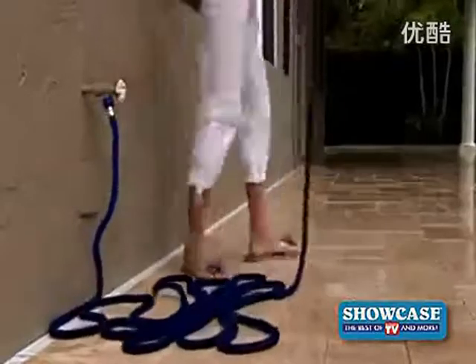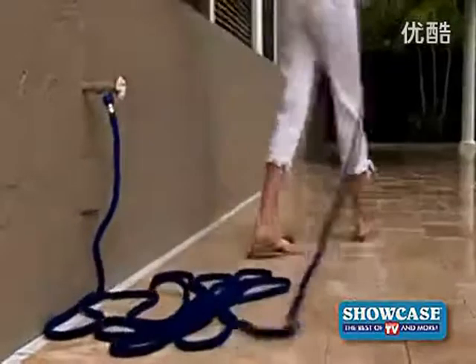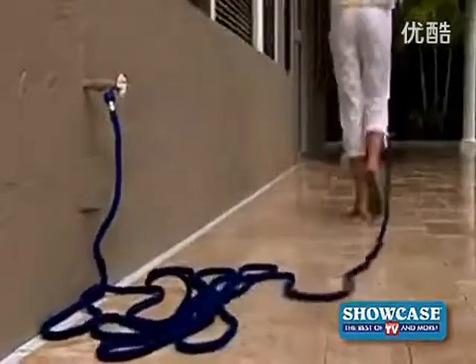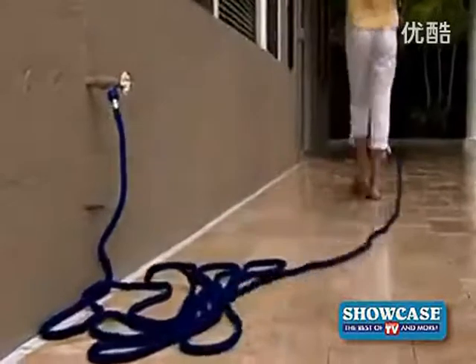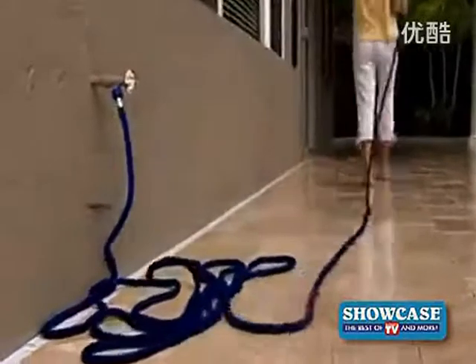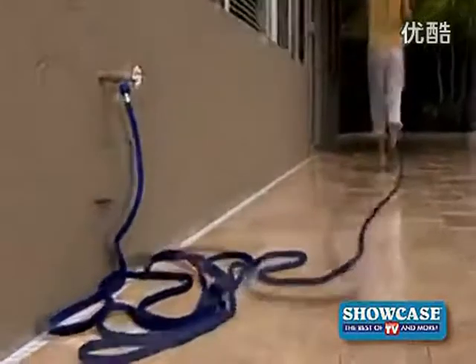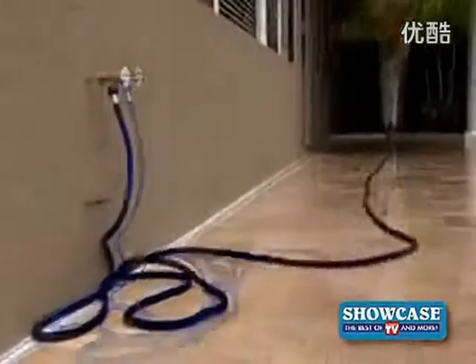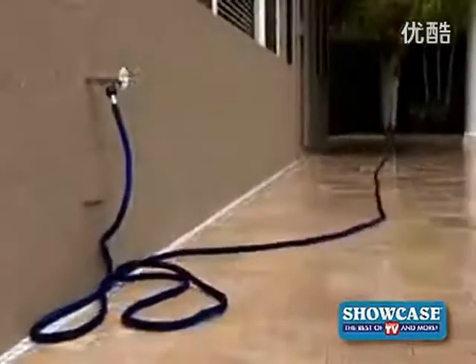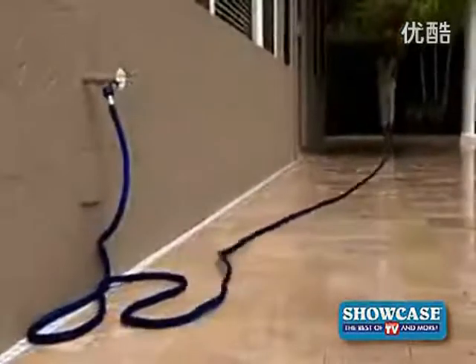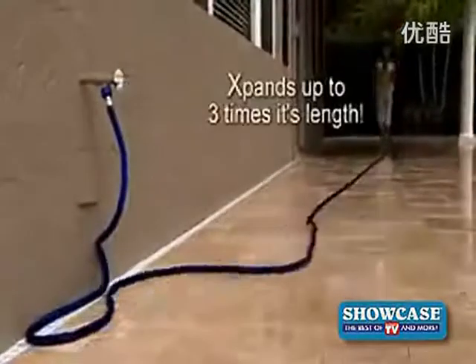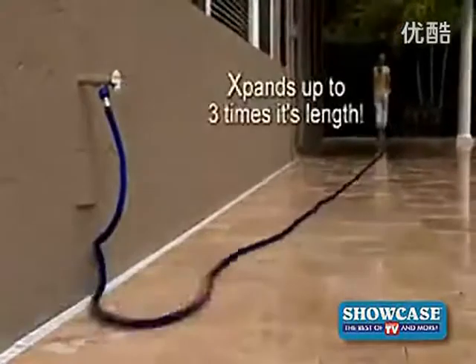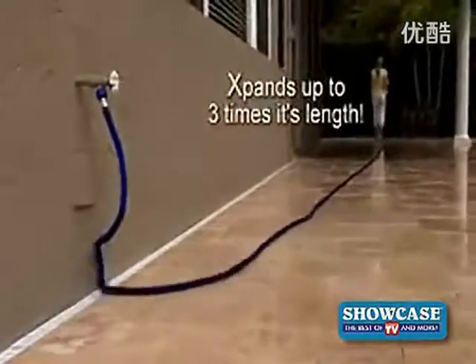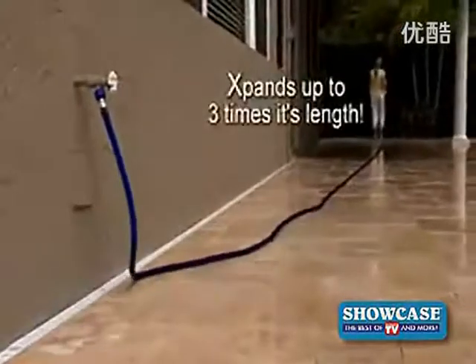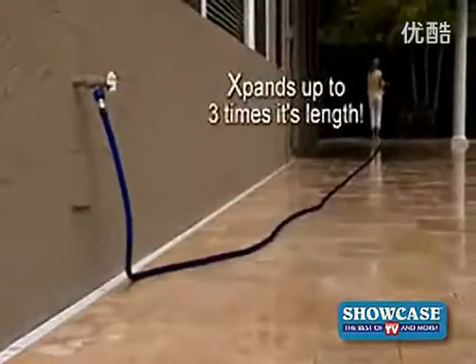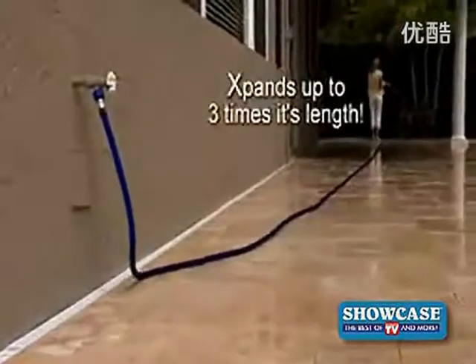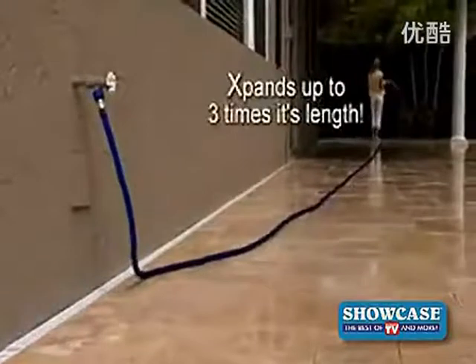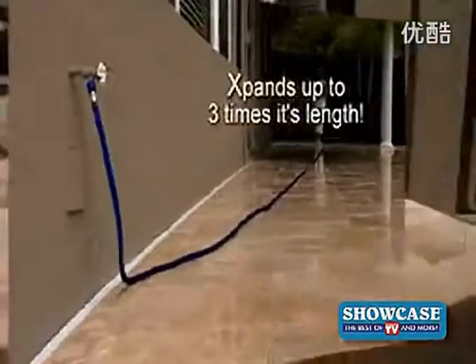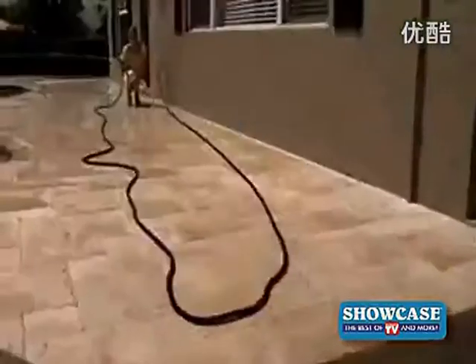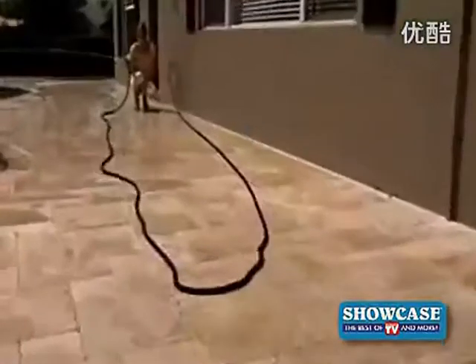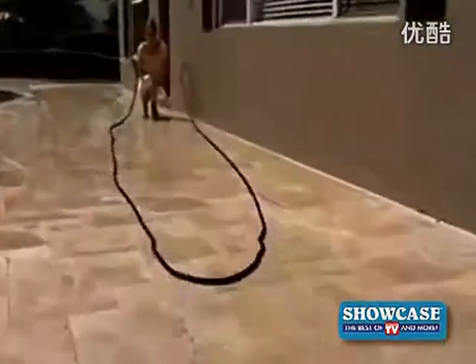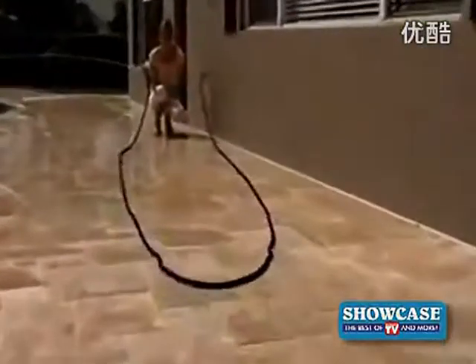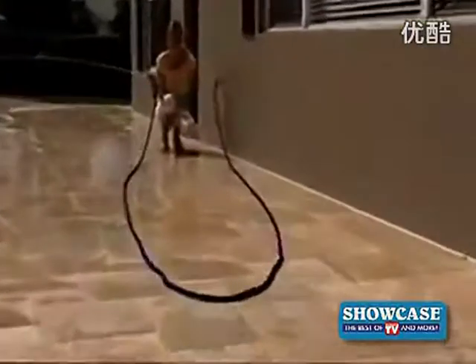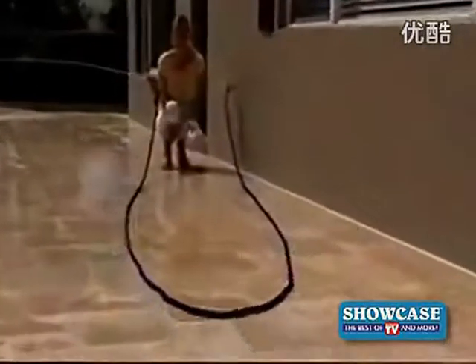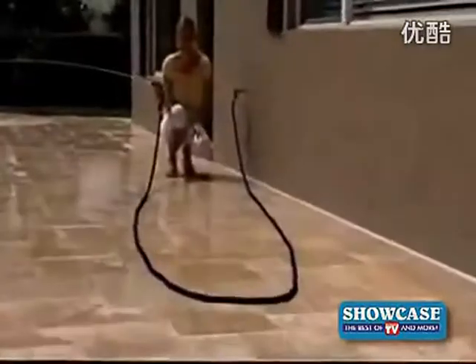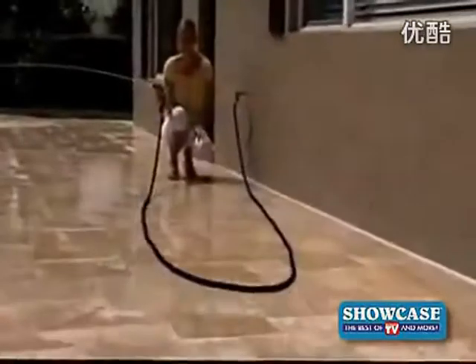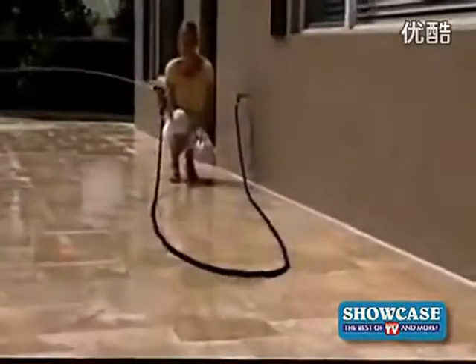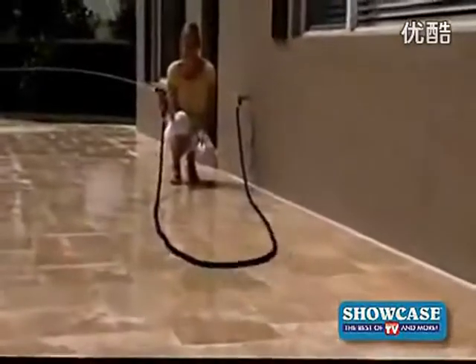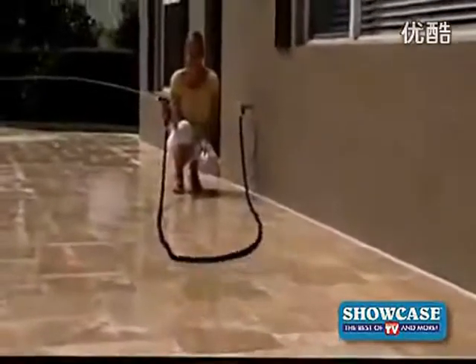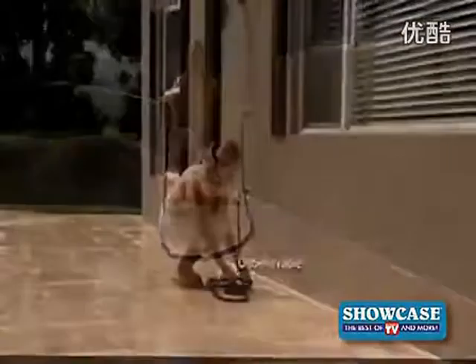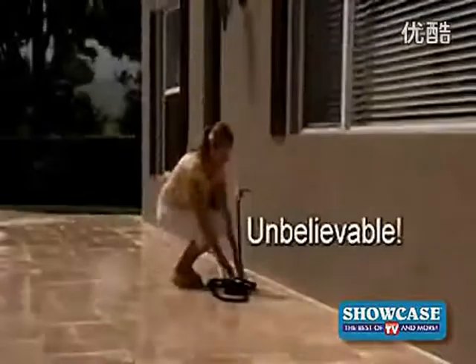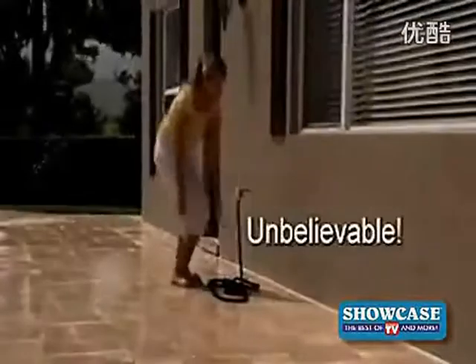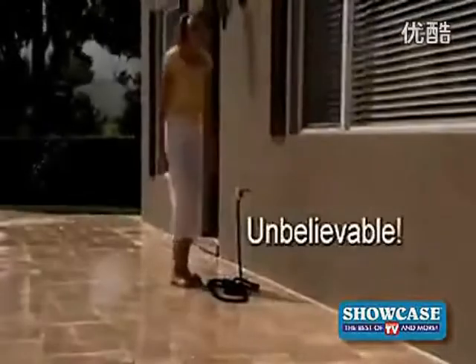Just turn the water on, and the X-Hose quickly expands up to three times its length as you effortlessly guide it to where you need to go. And when you're finished, the X-Hose will automatically follow you back and contract for easy storage. Unbelievable.